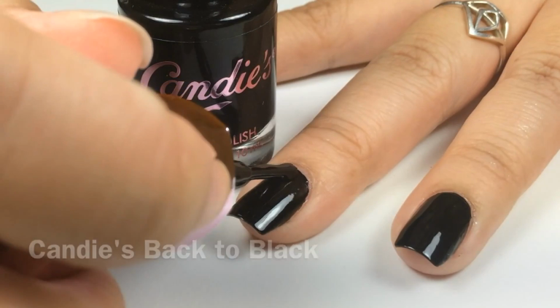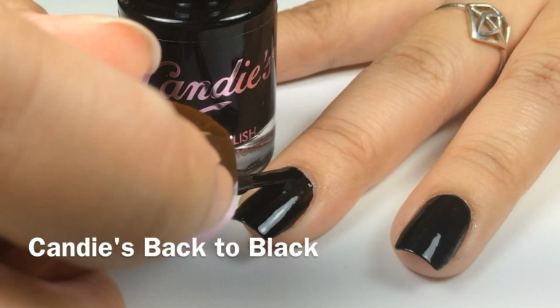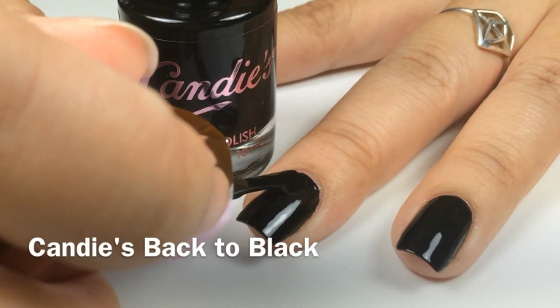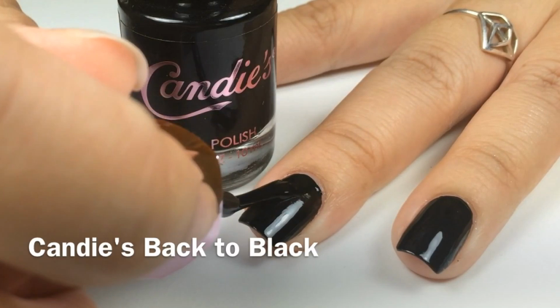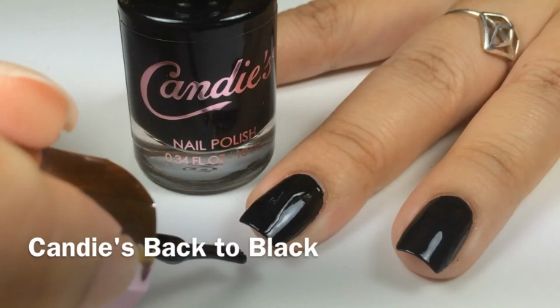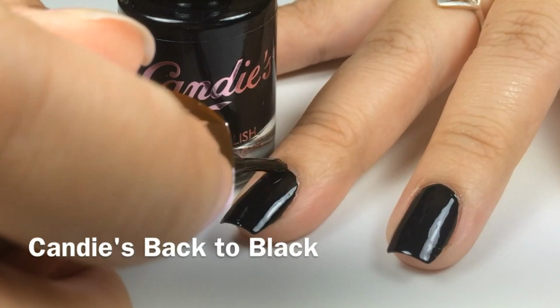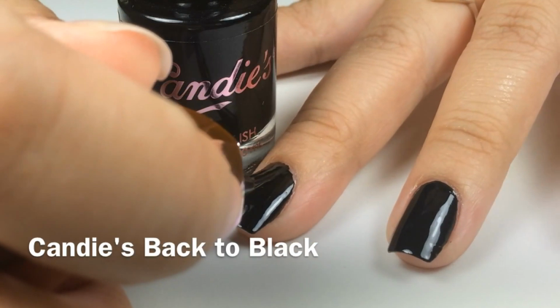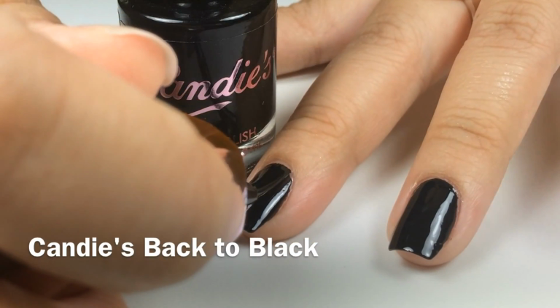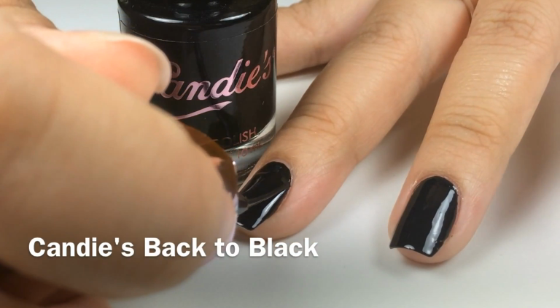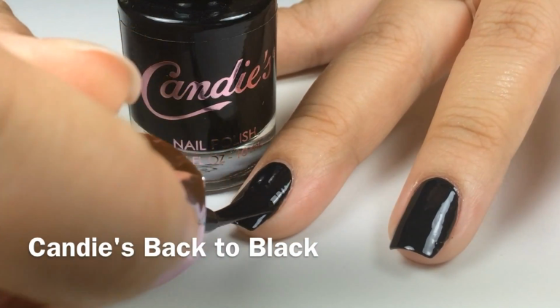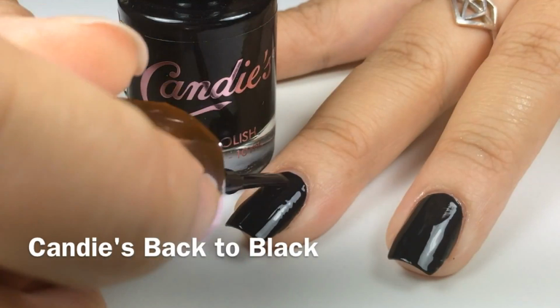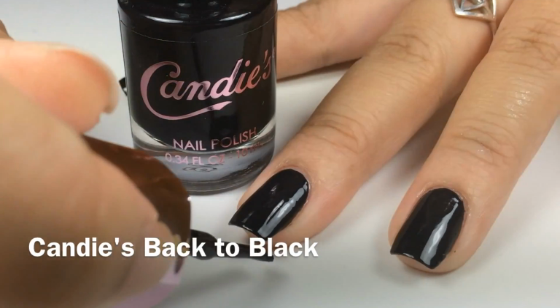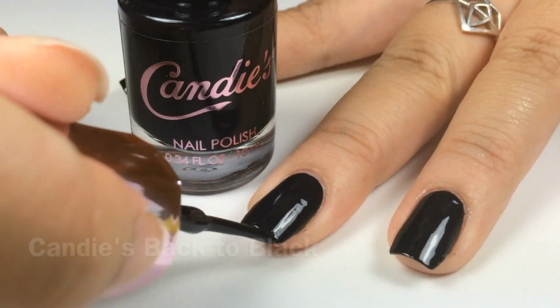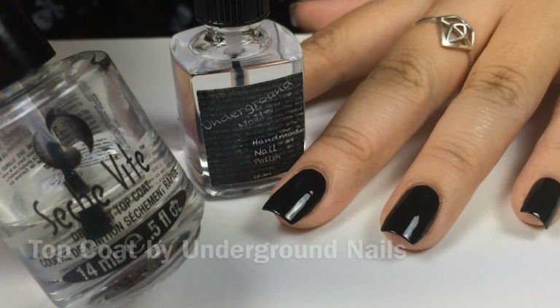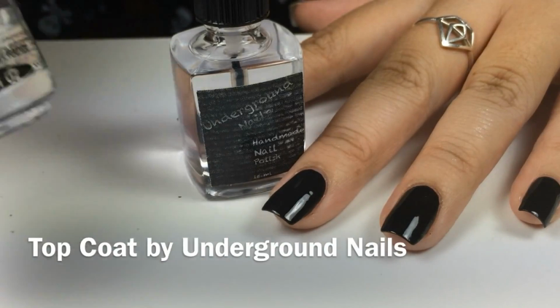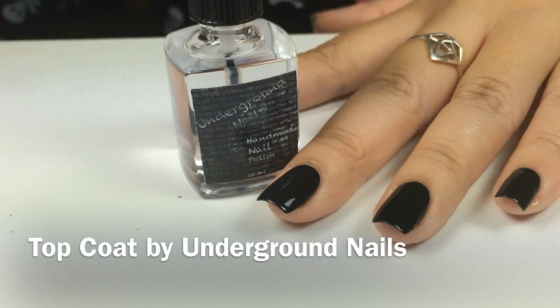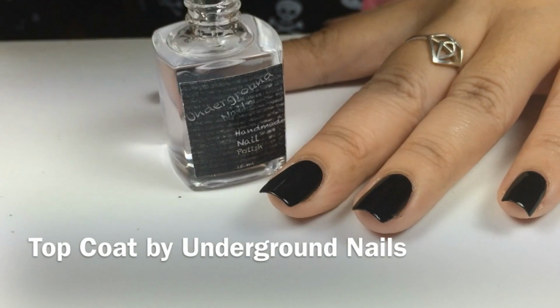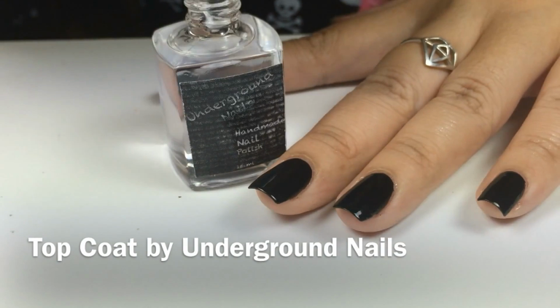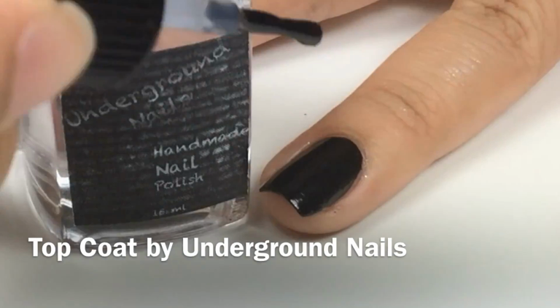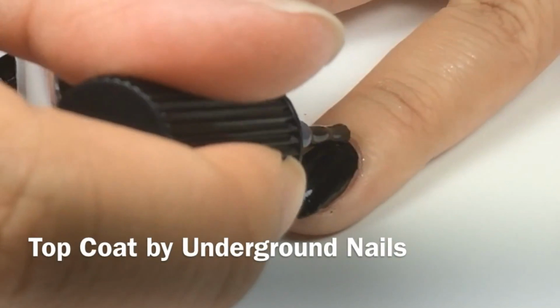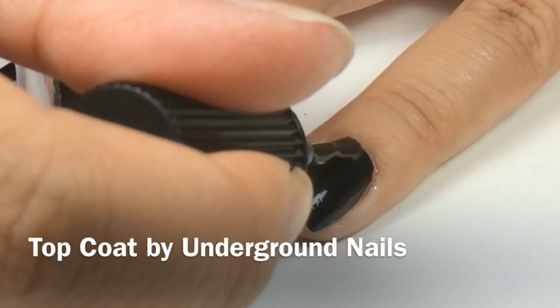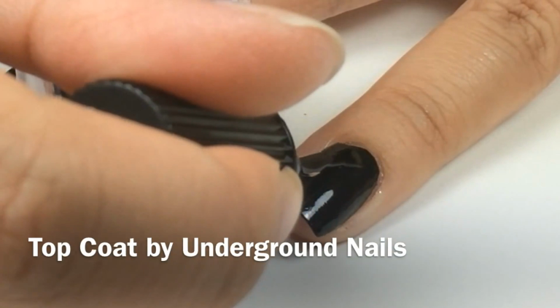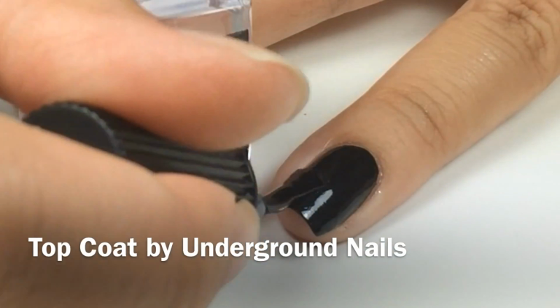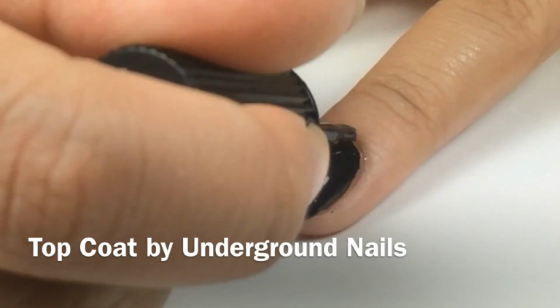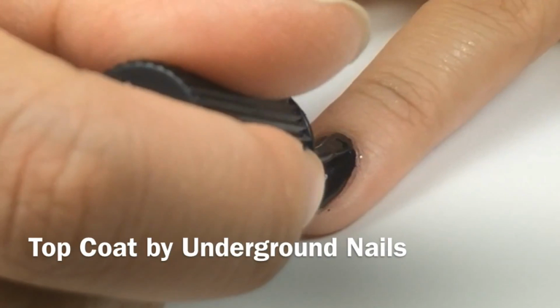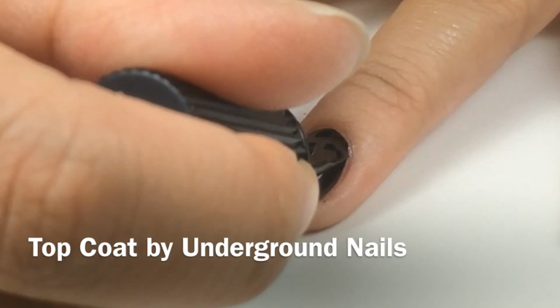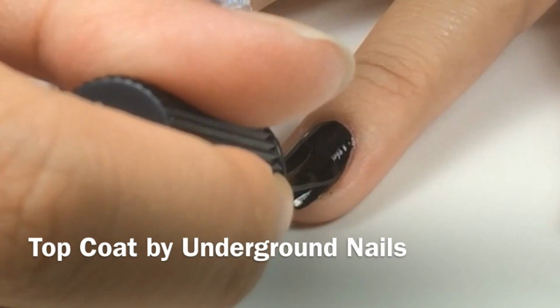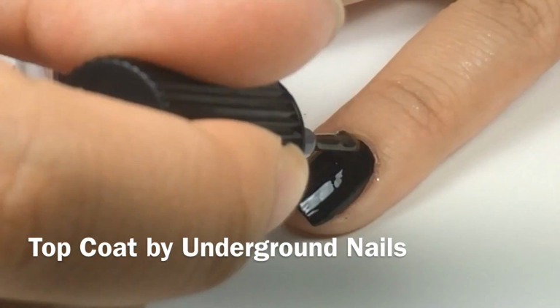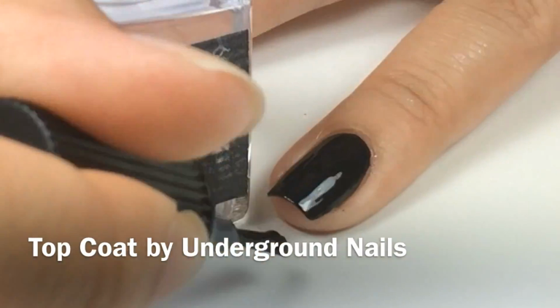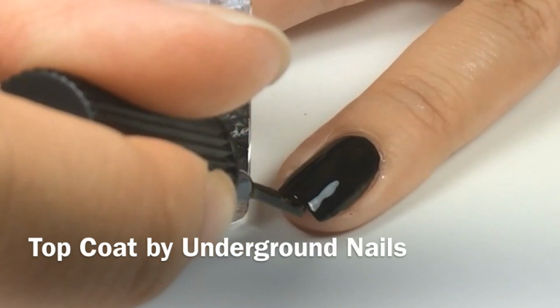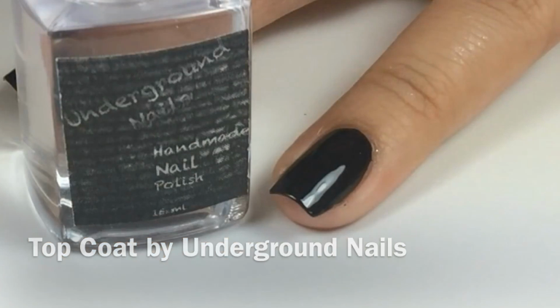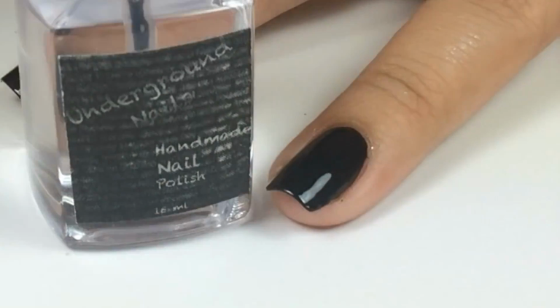Next with Candies Back to Black, I applied two thin coats. With Underground Nail Polish Fast Drying Top Coat, I applied one thin coat, which helps my nail polish dry quickly, or you can use Setch Feet Top Coat.